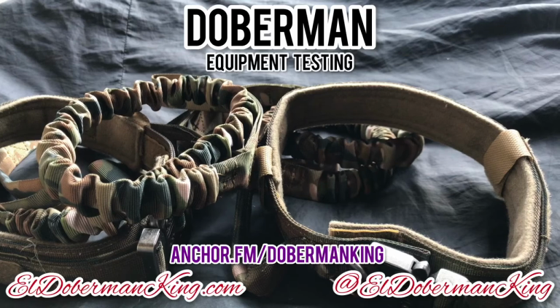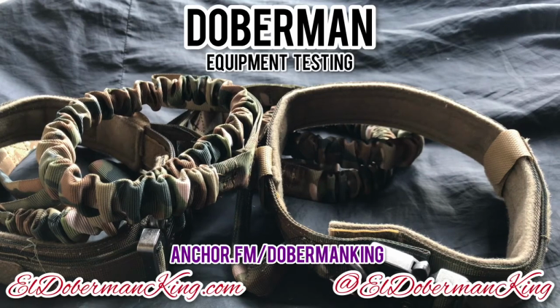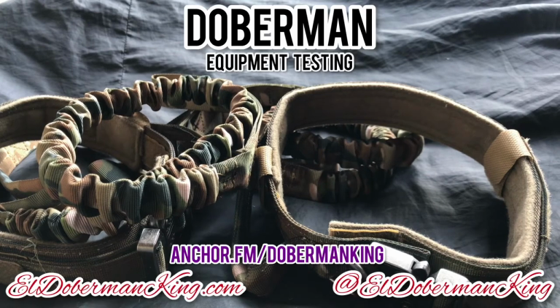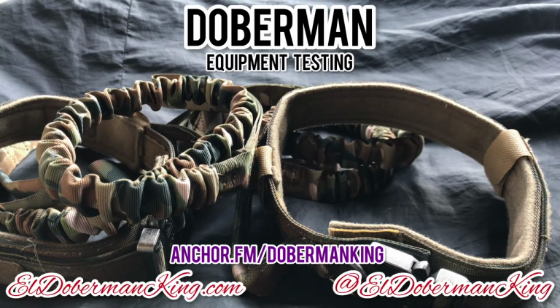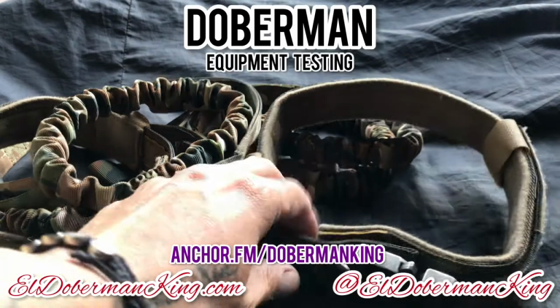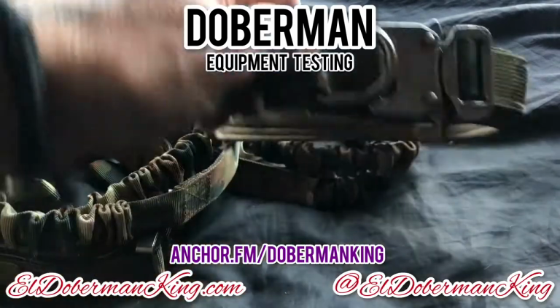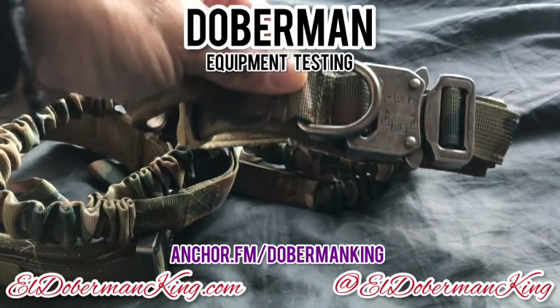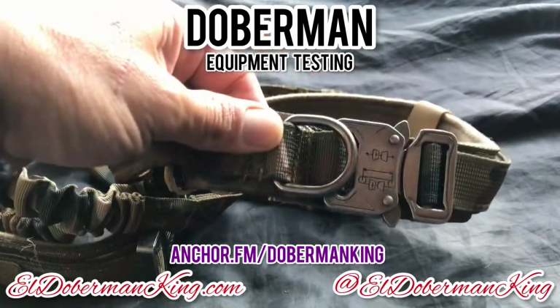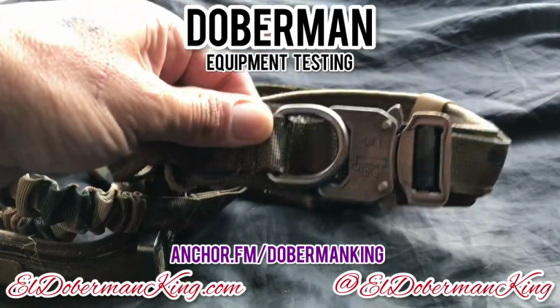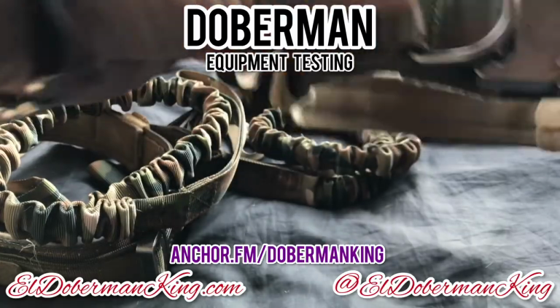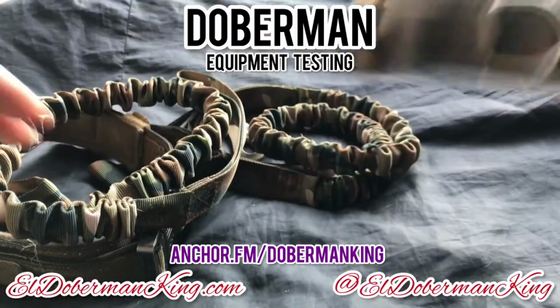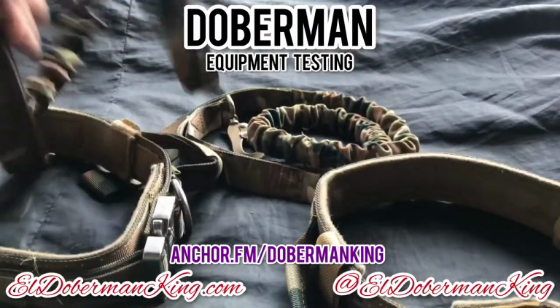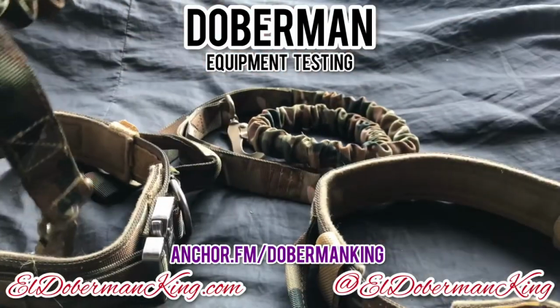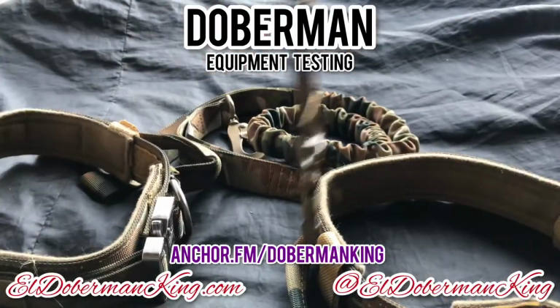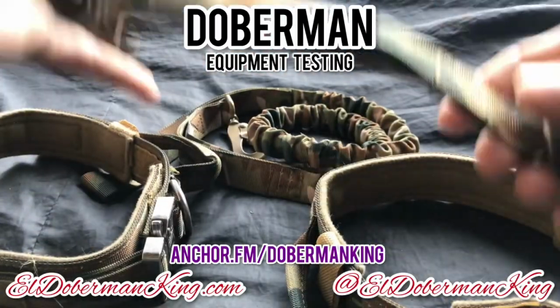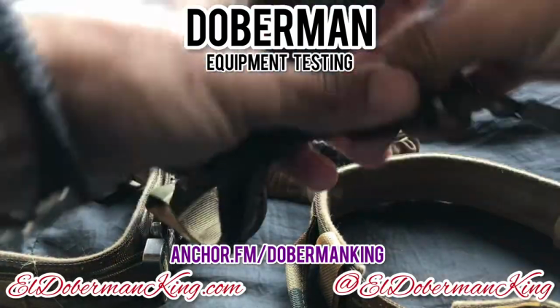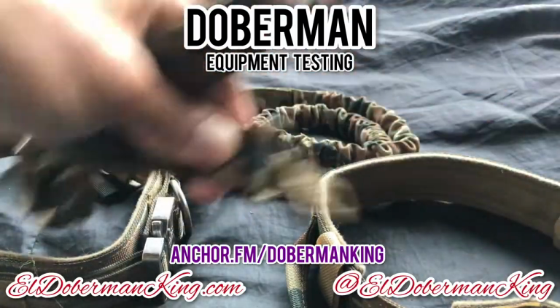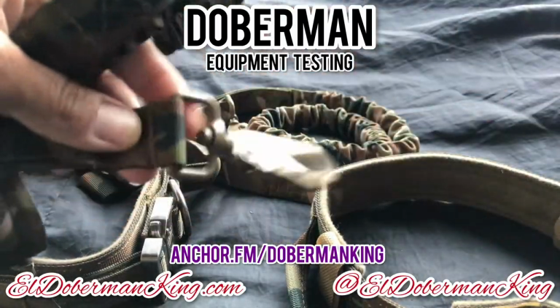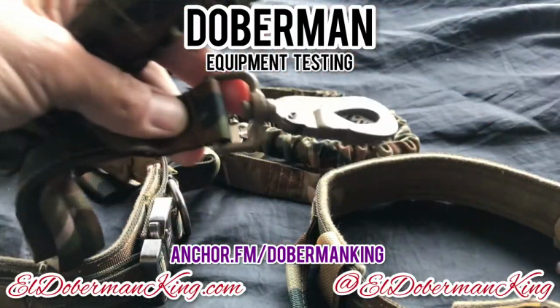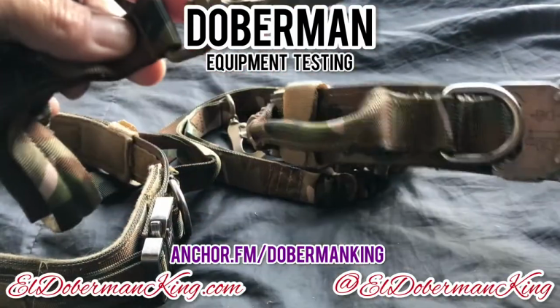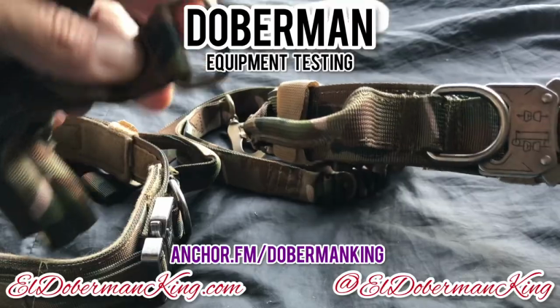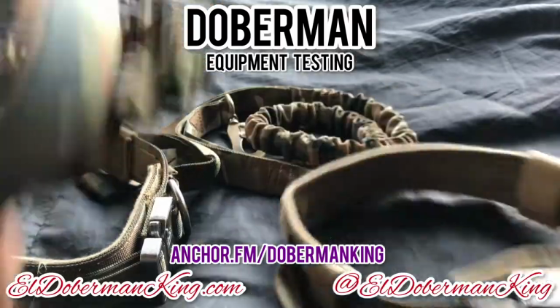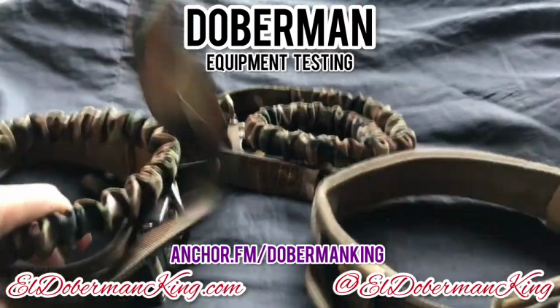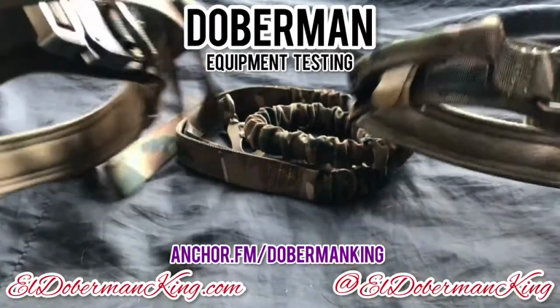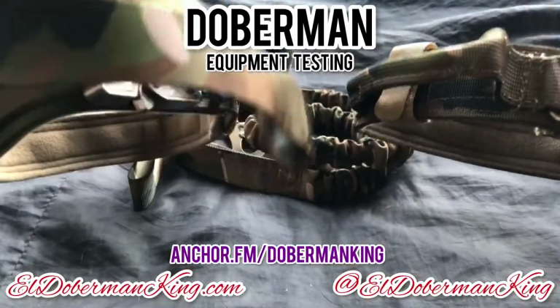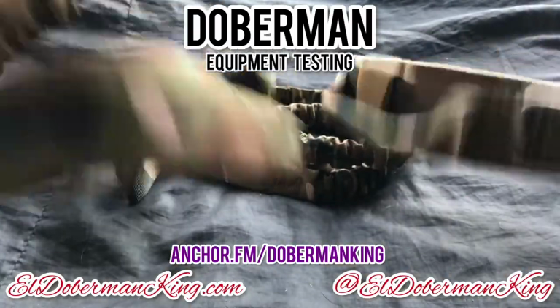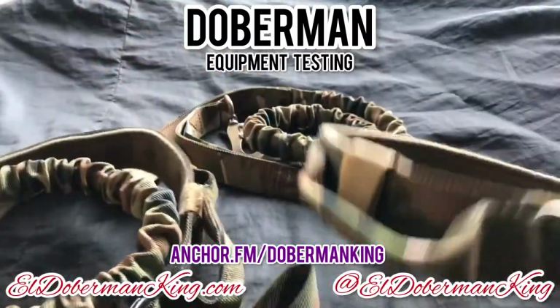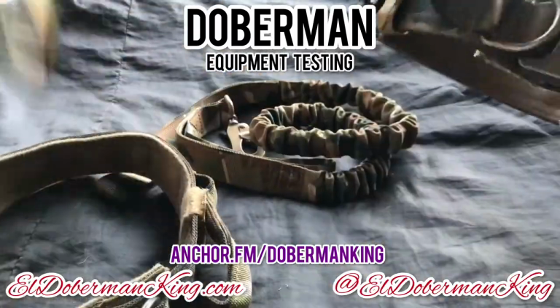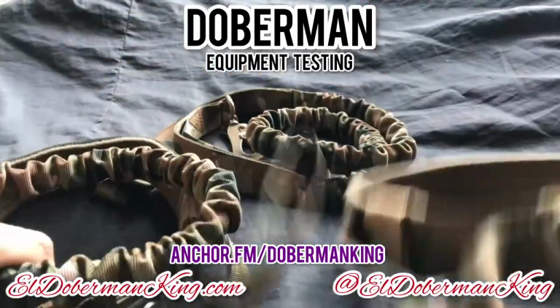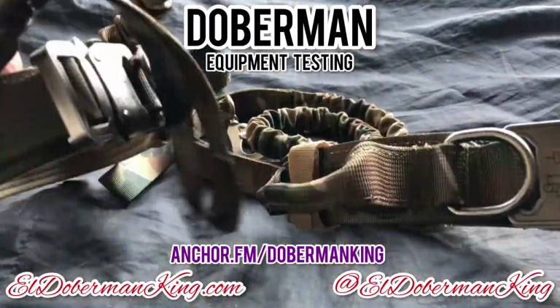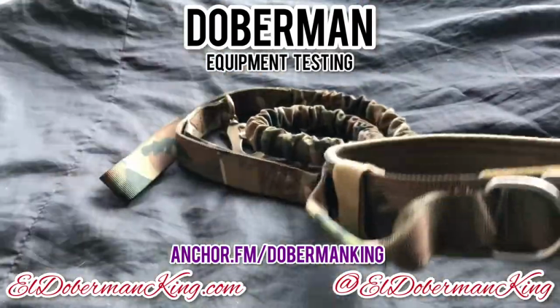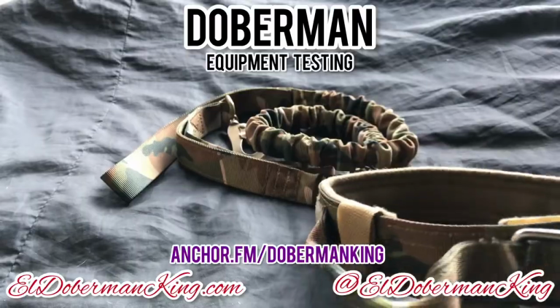Hello Doberman family. As you can see here, I've finally got the collars and the lead leash right here. We got them yesterday. I got two sets, and we're going to use one set for the quick review I'm going to do.